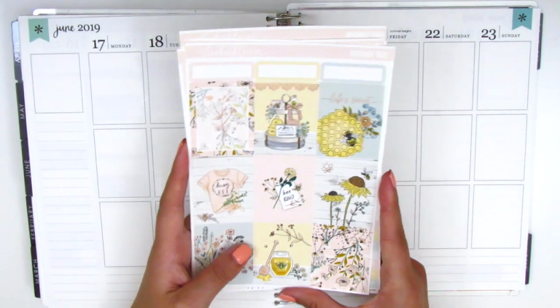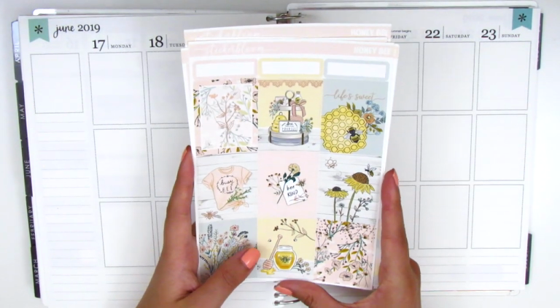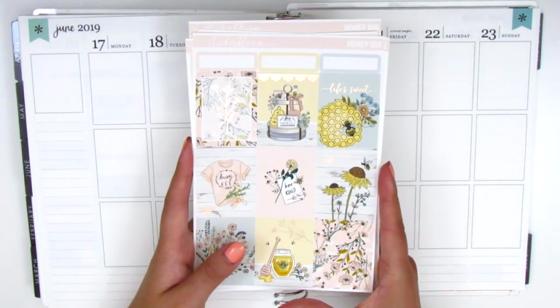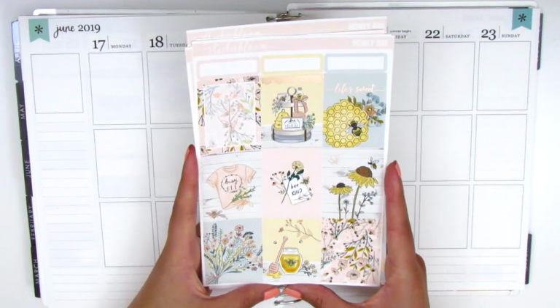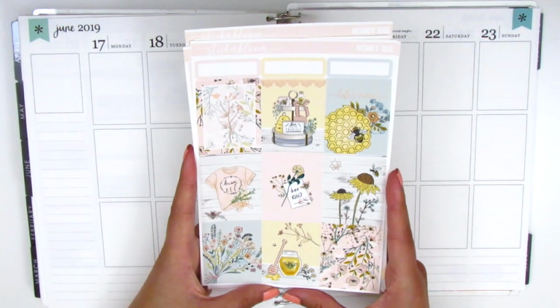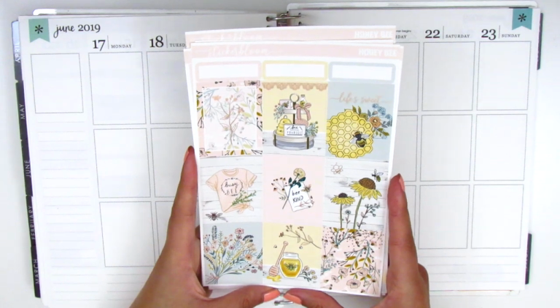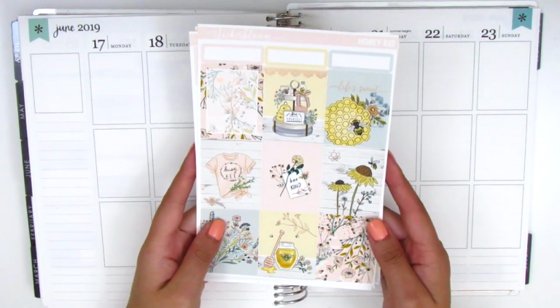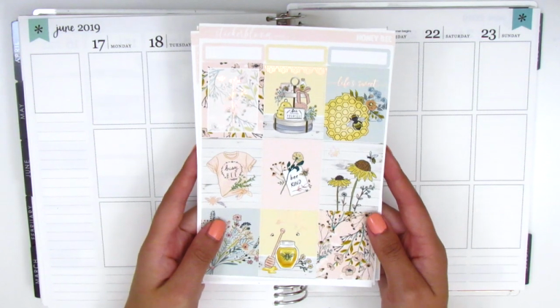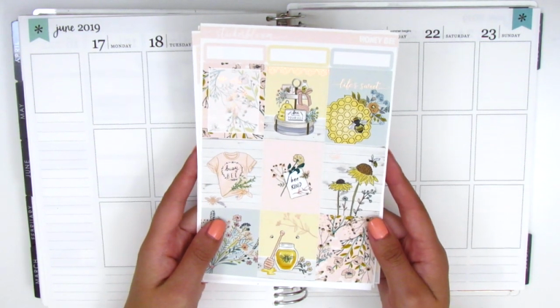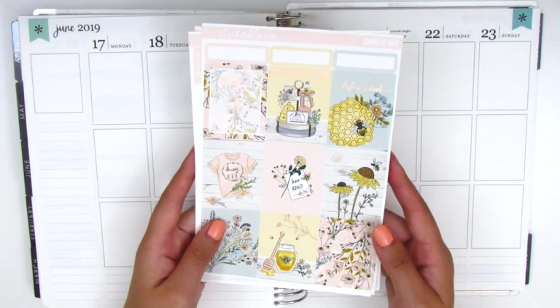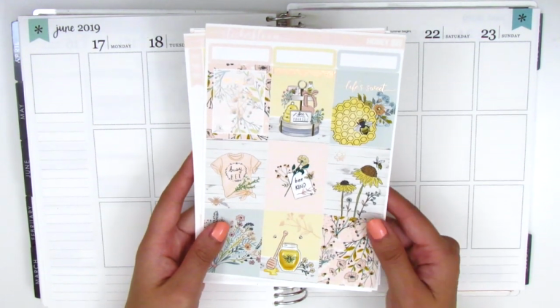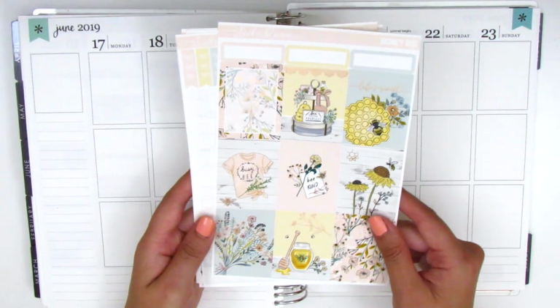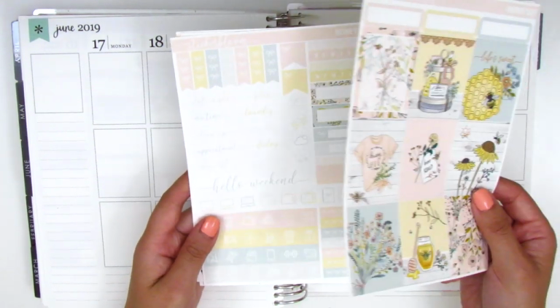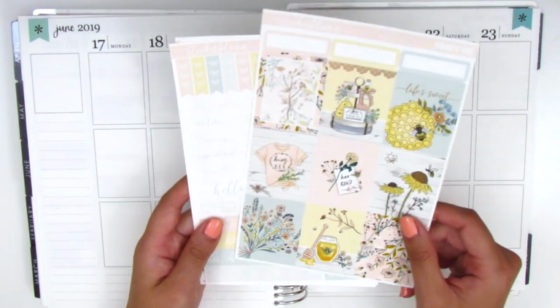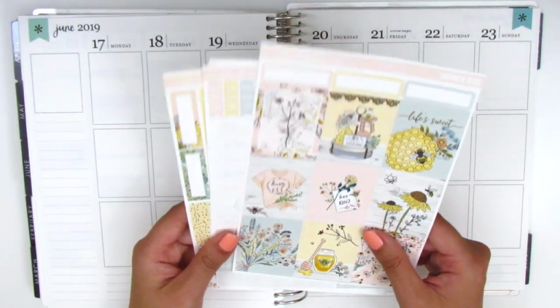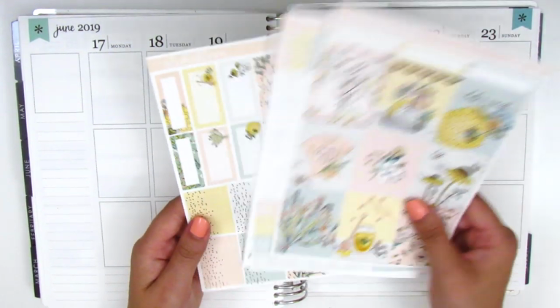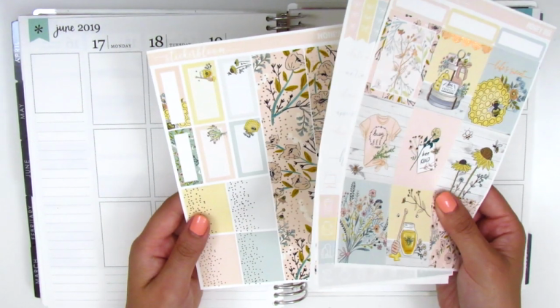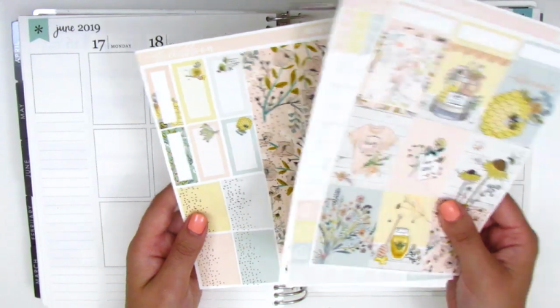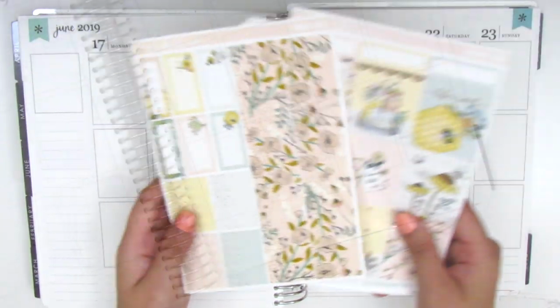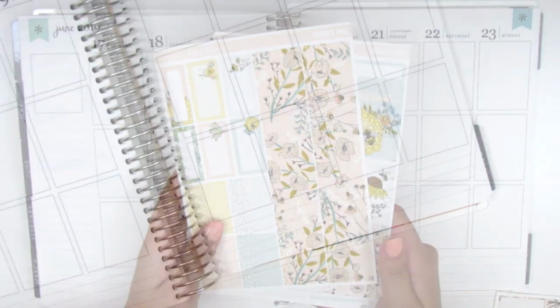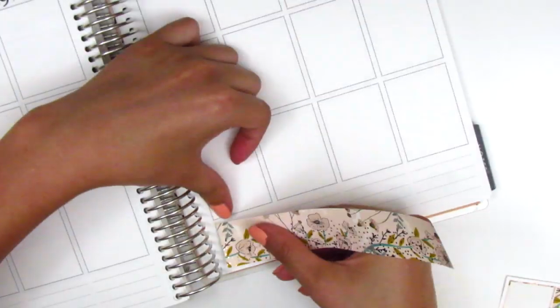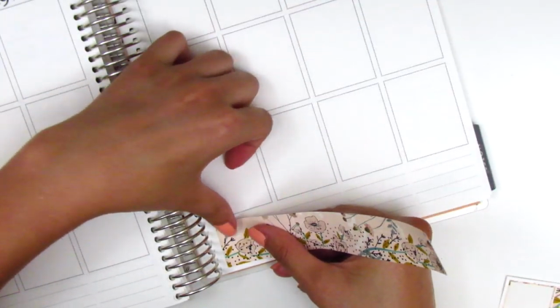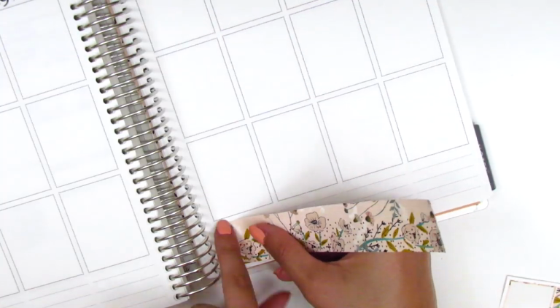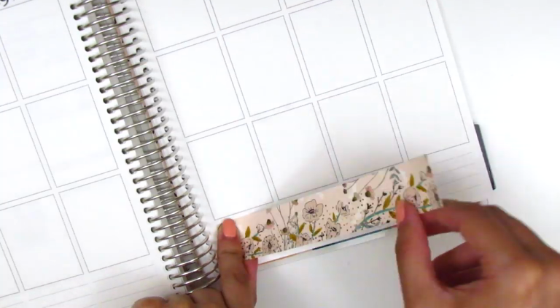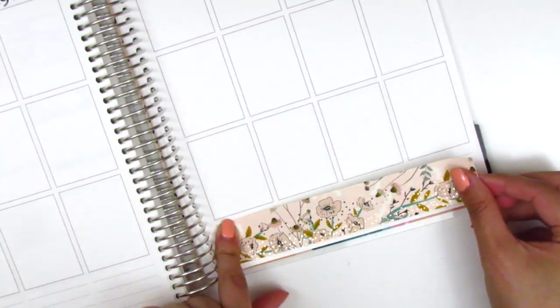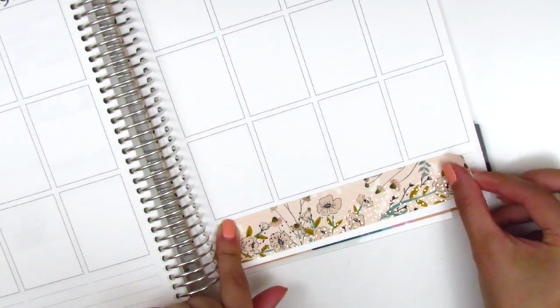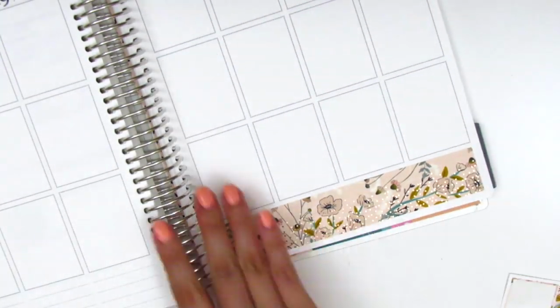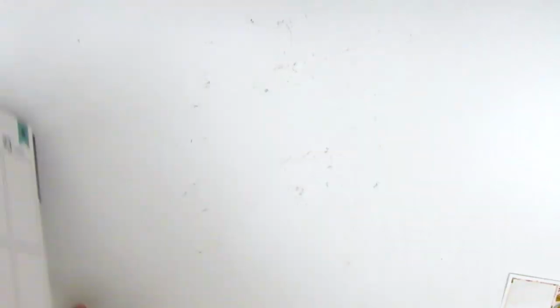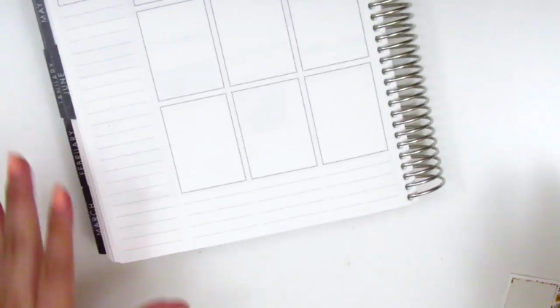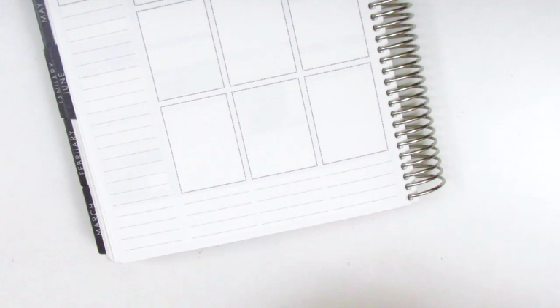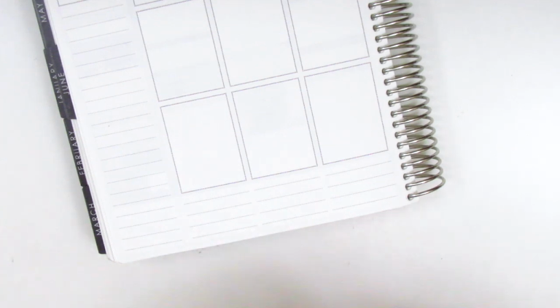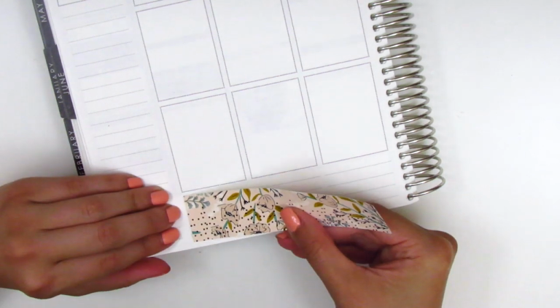Without further ado, I want to go ahead and get started. I've been trying to catch up on my planning as much as I can while I have some time. I placed down the bottom washi on both sides and that's pretty much it, so I go ahead and move on to my sidebar.